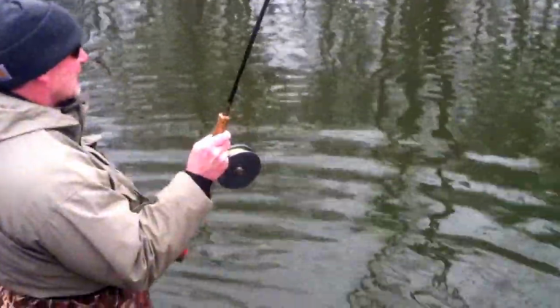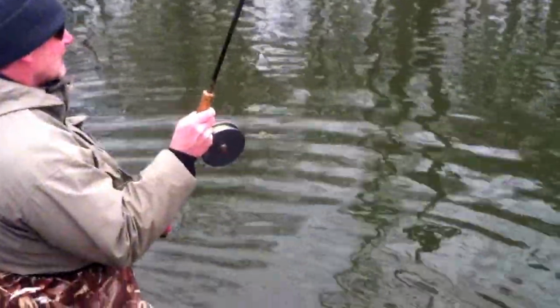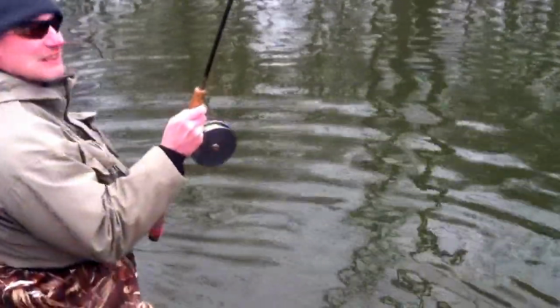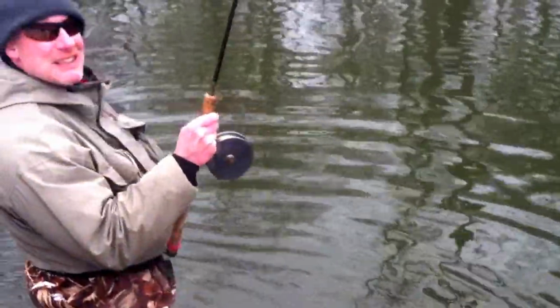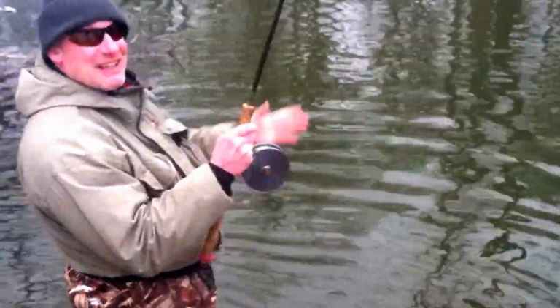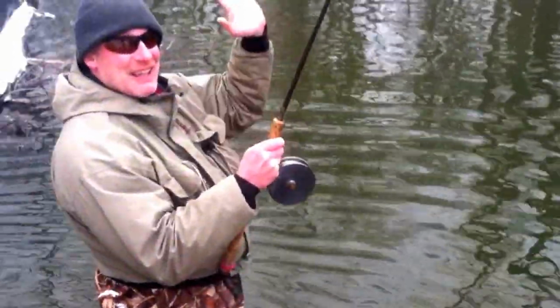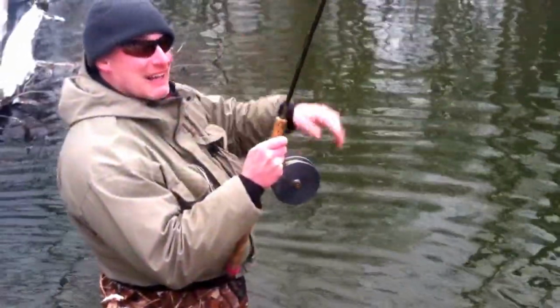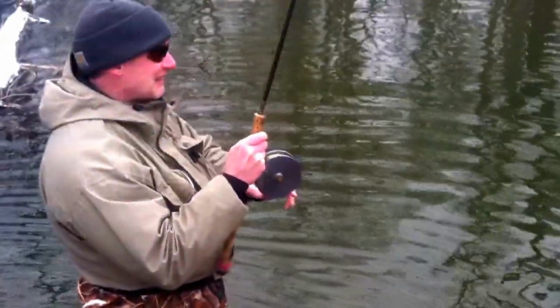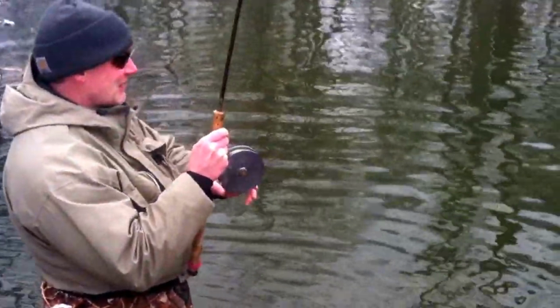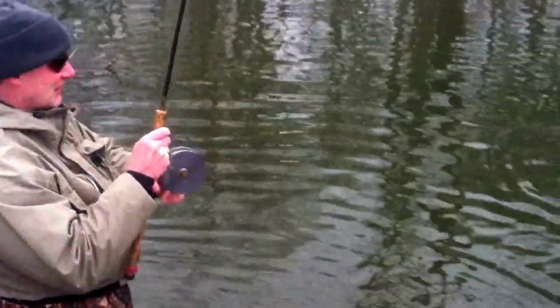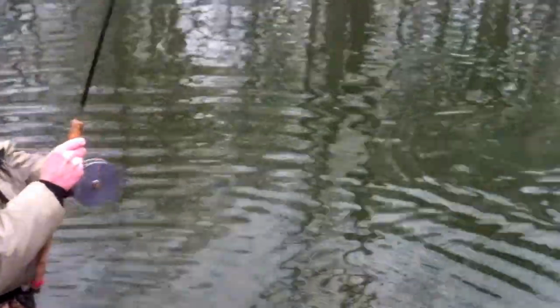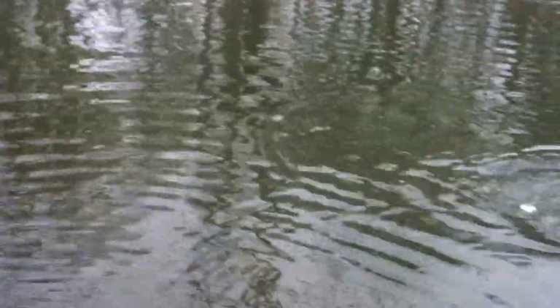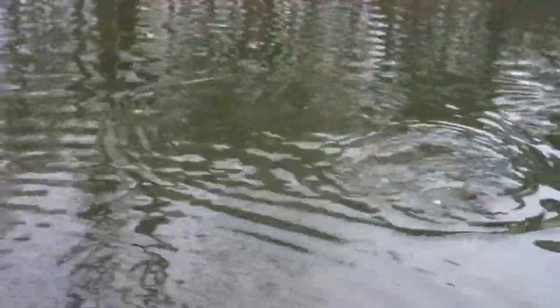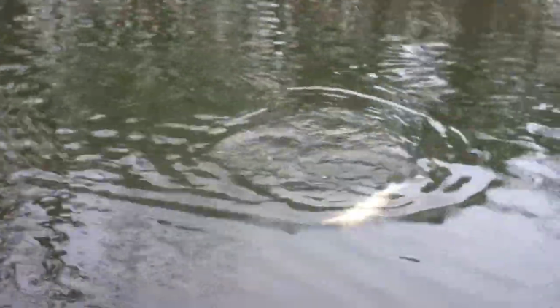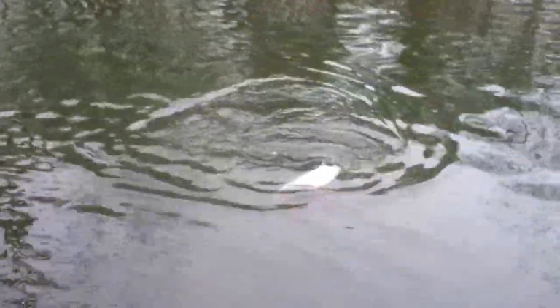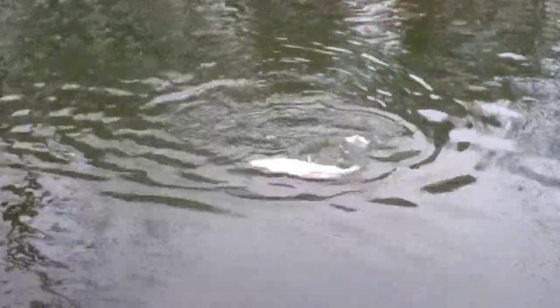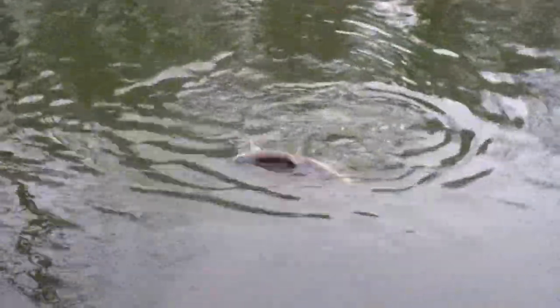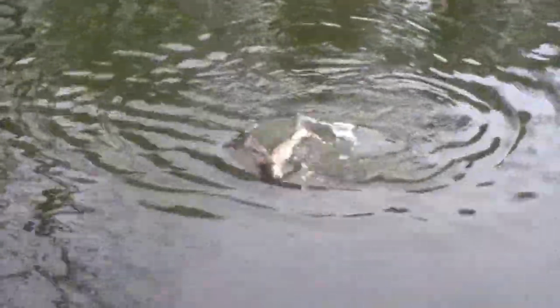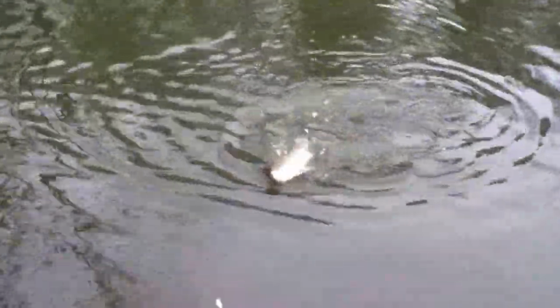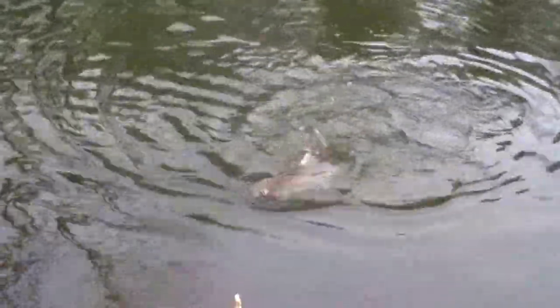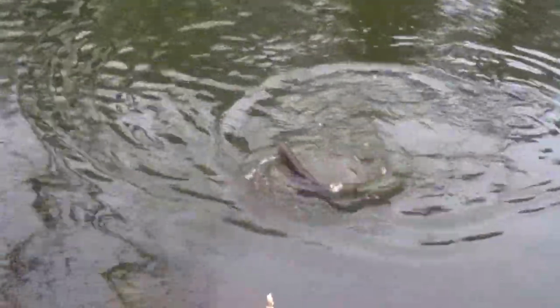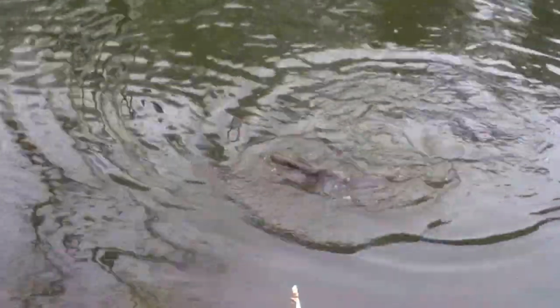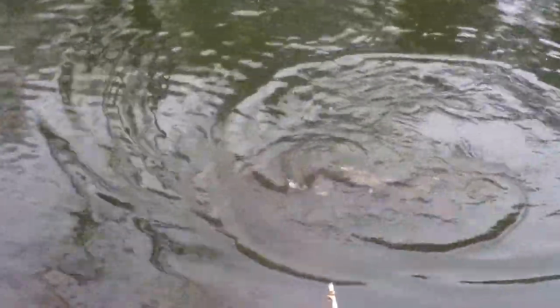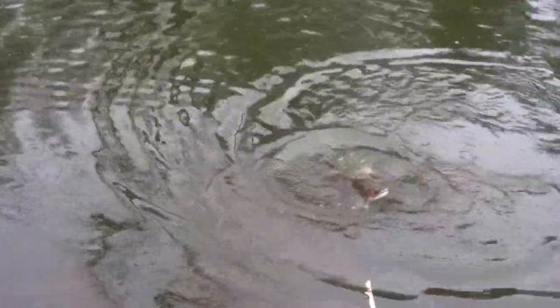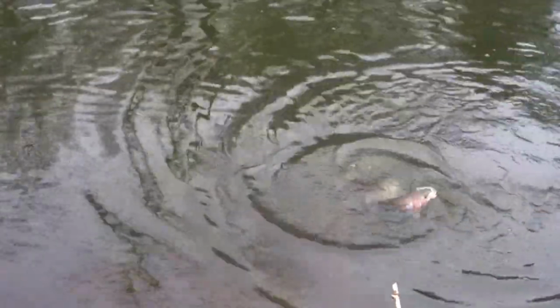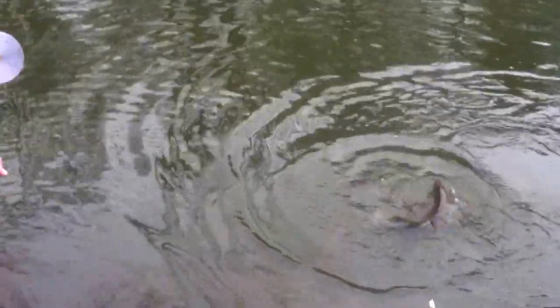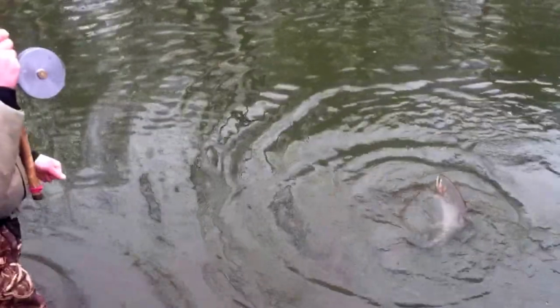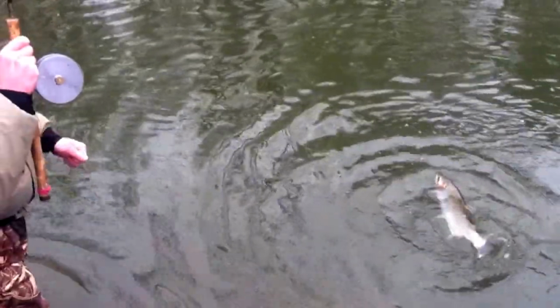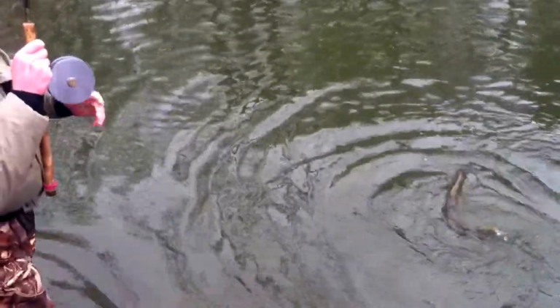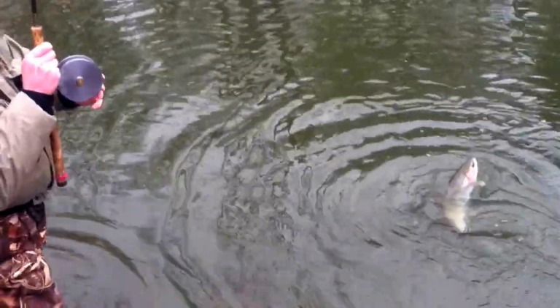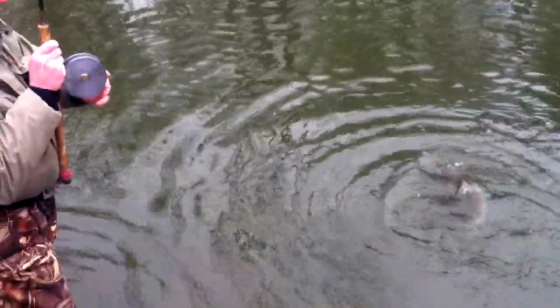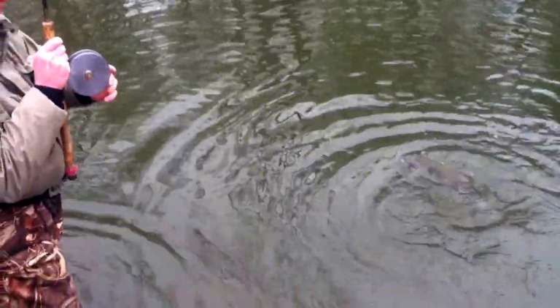We got Dave Dyer catching a smaller steelhead, getting ready to land the fish. We're going to show everybody how not to harm the fish when you land it.